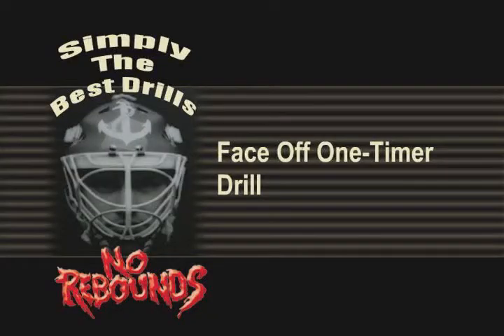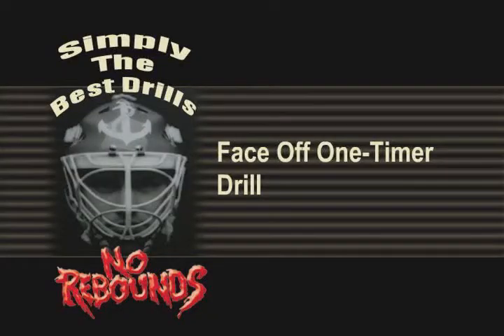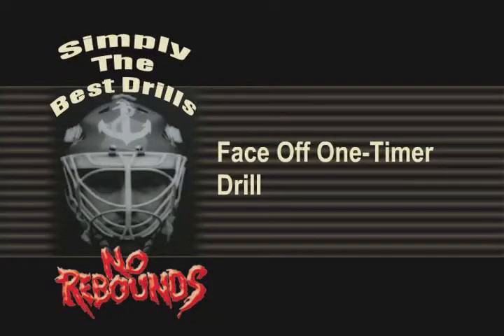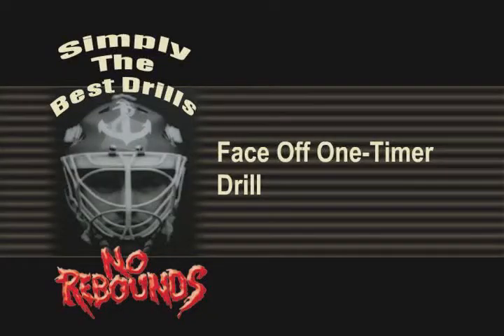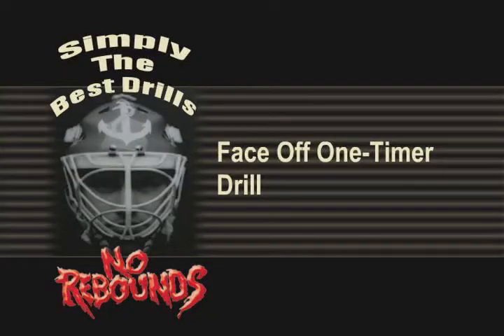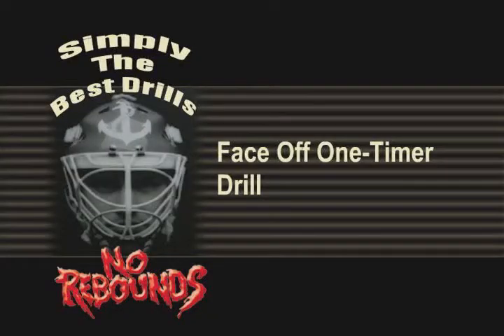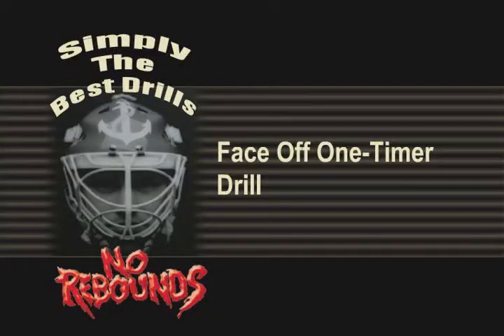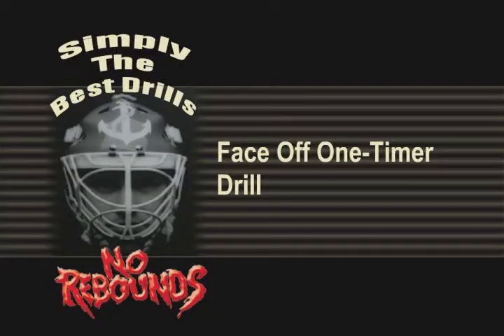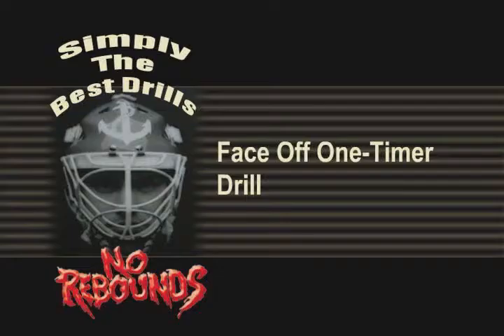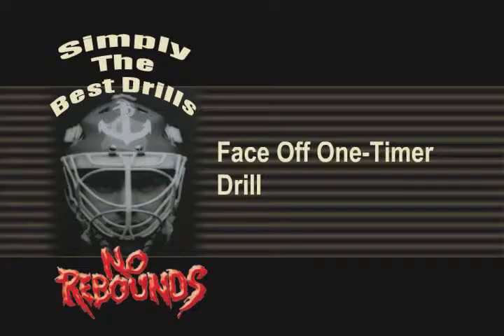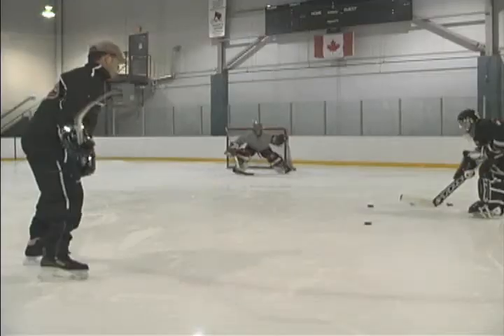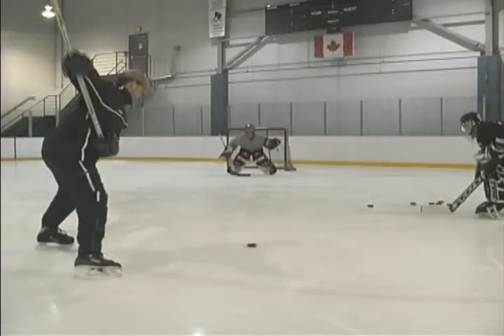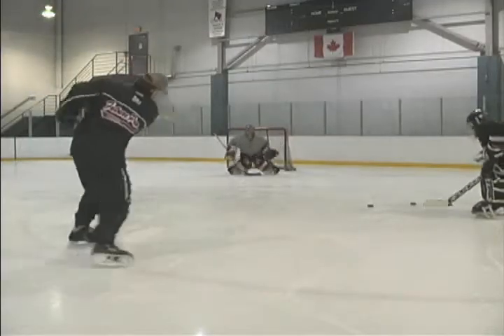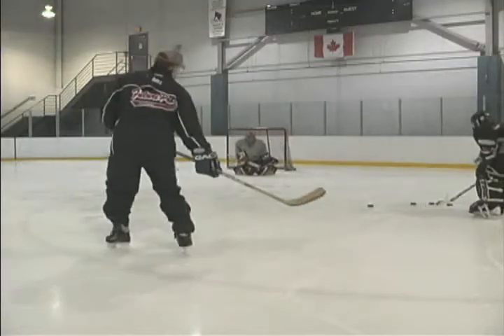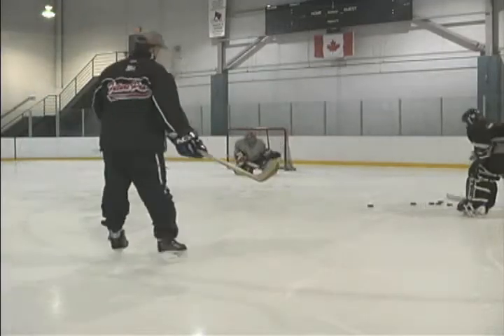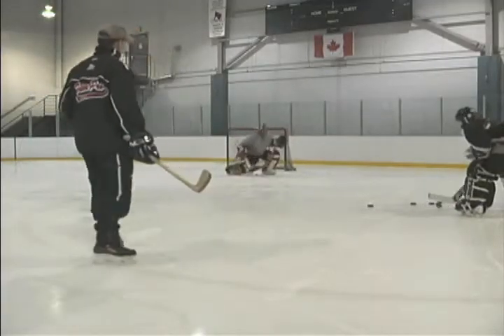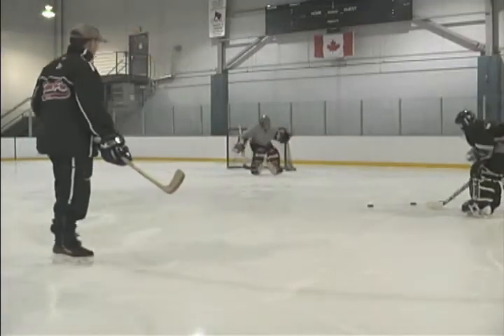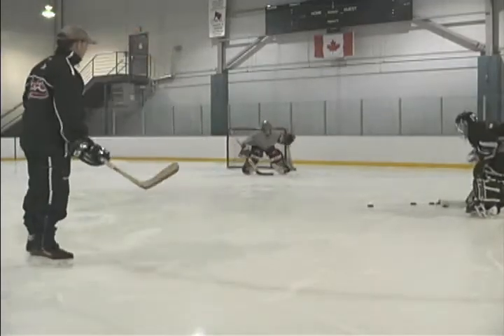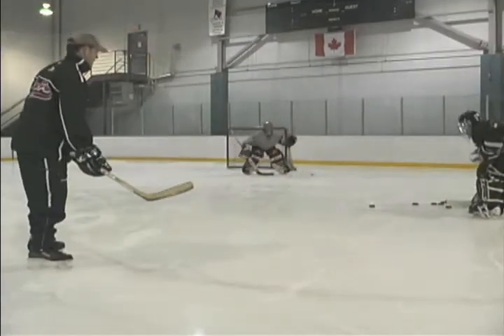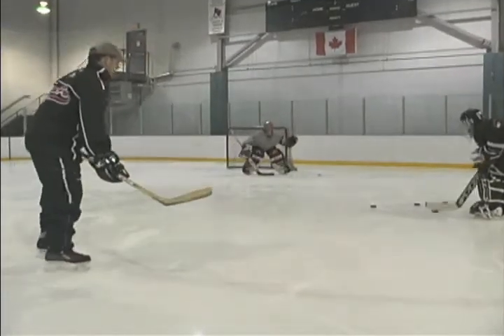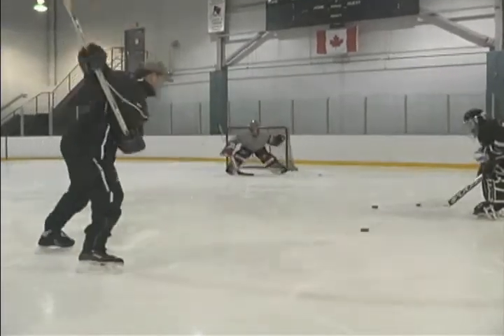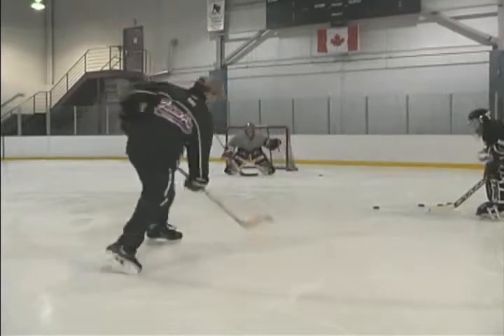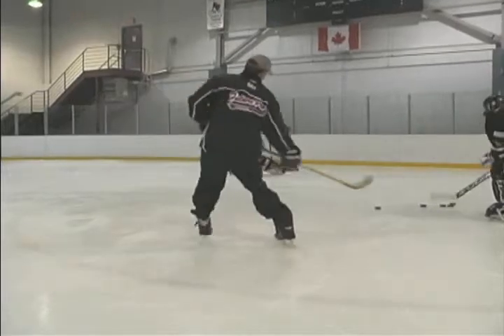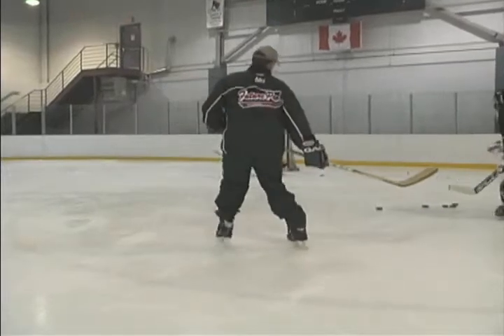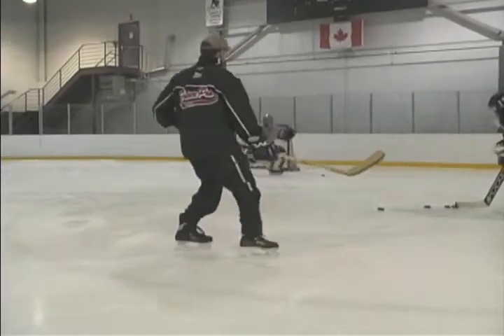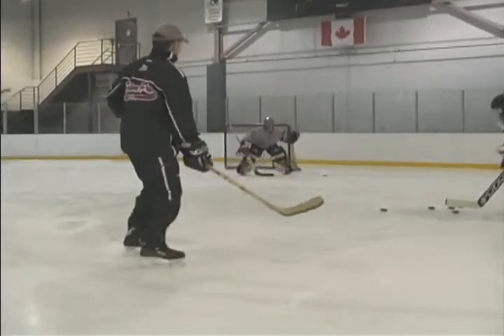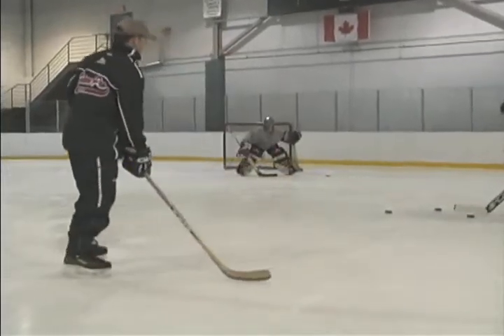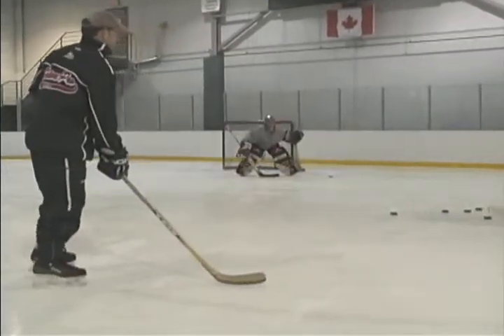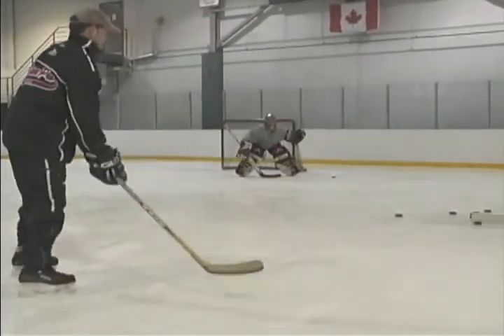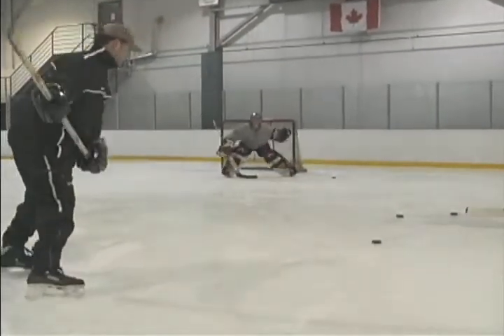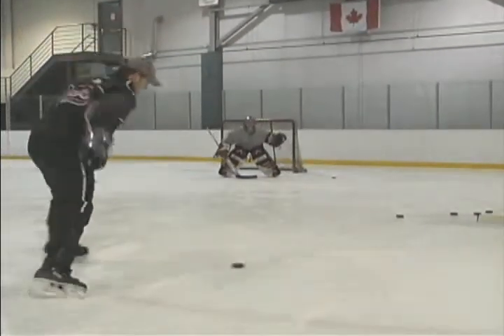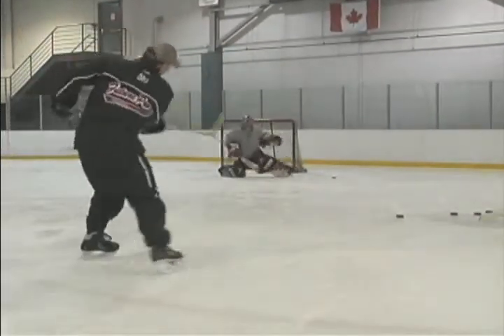Face Off One-Timer Drill. Place a centerman at the face-off dot and have them win a clean draw back to the point. The defenseman should hammer the sensible one-timer here. Courage, quick angle, and depth adjustments are needed.